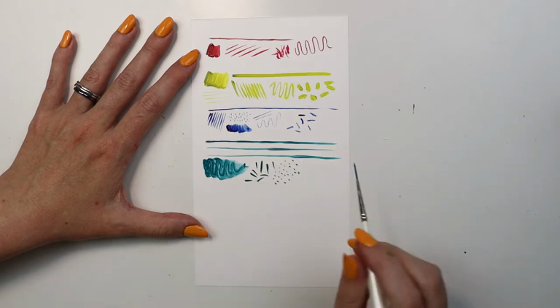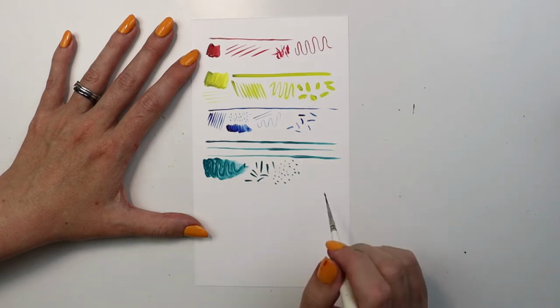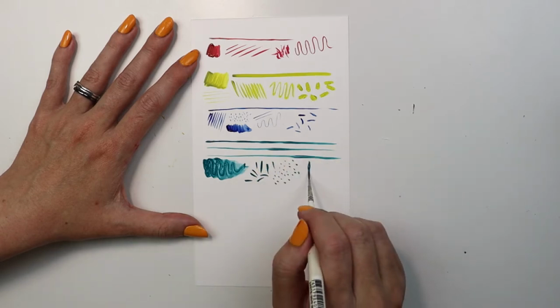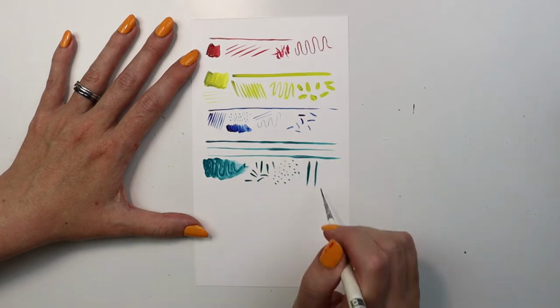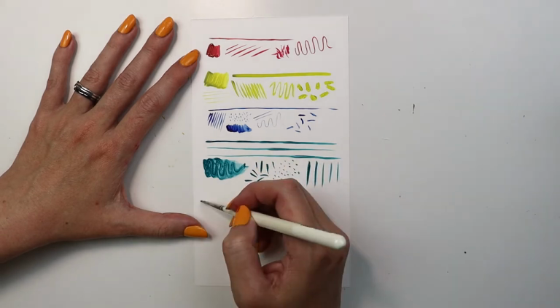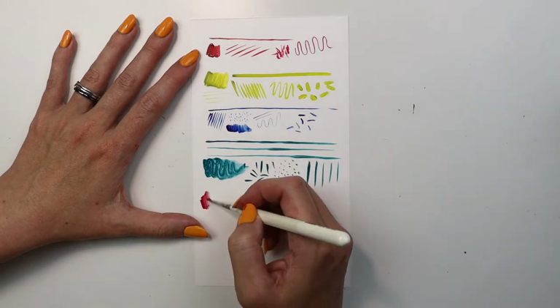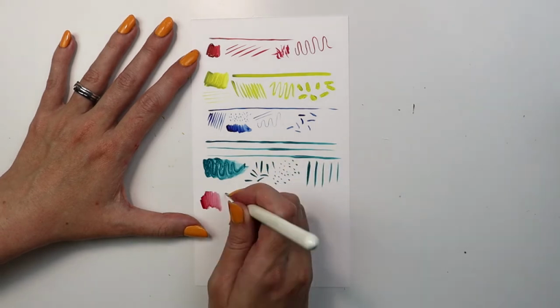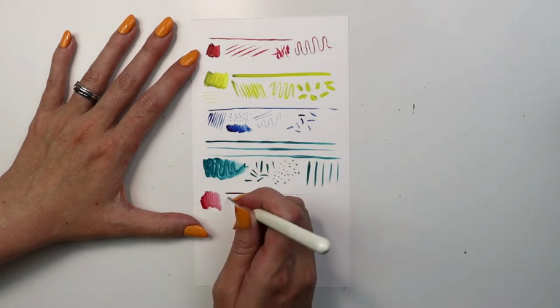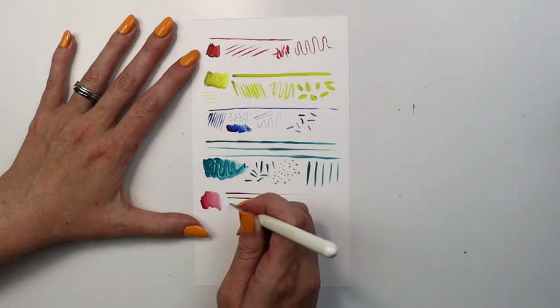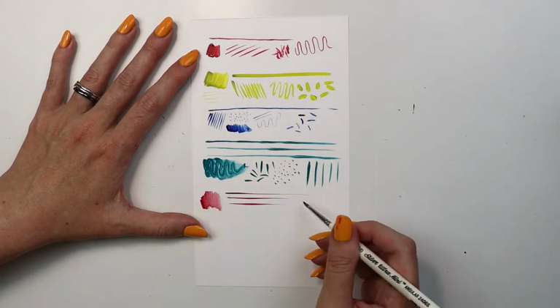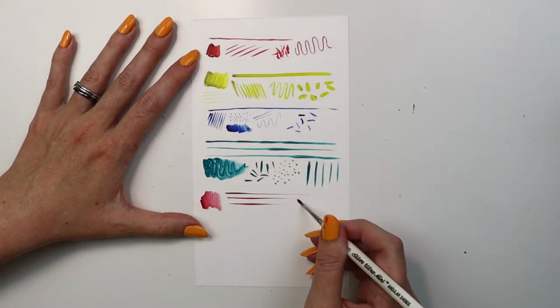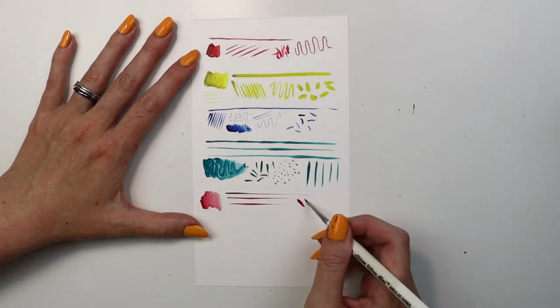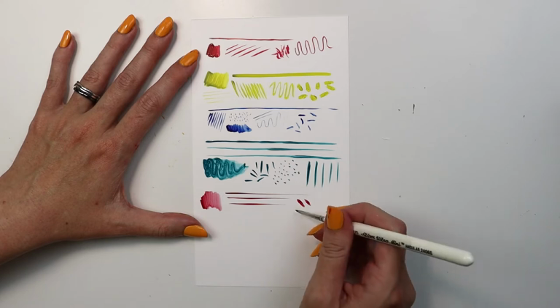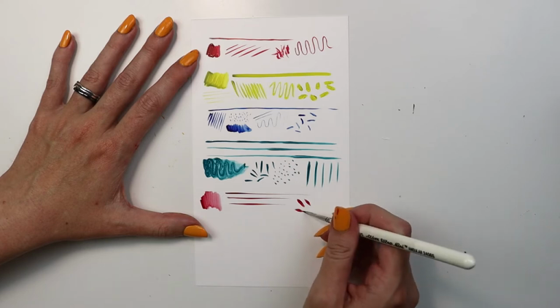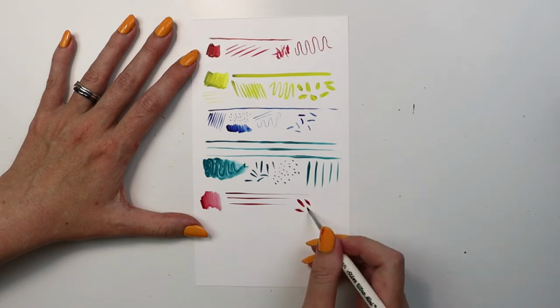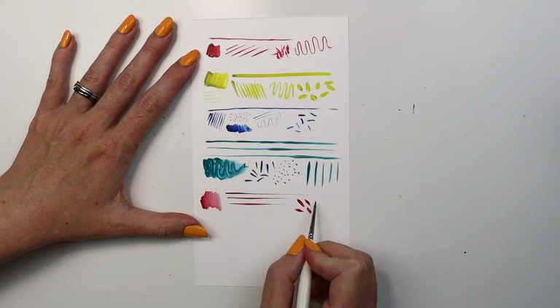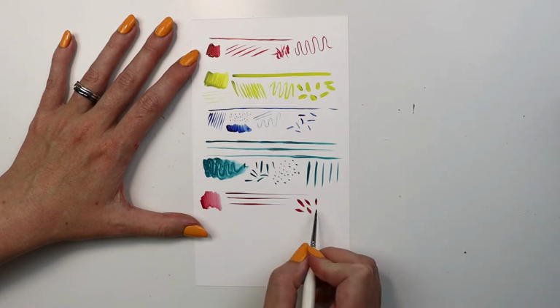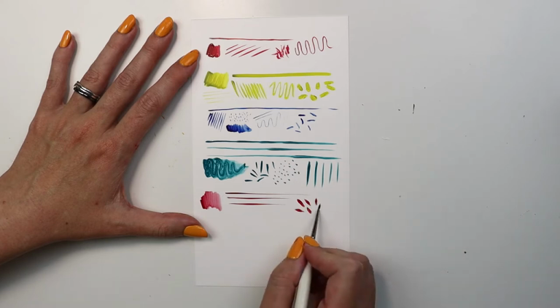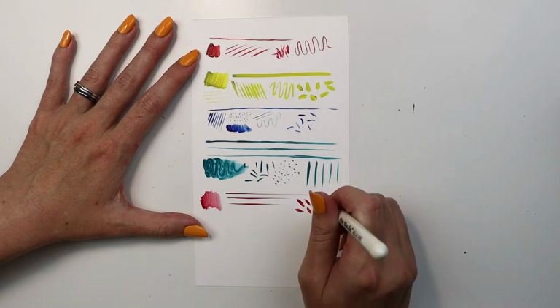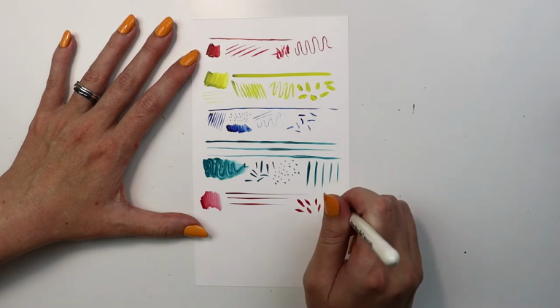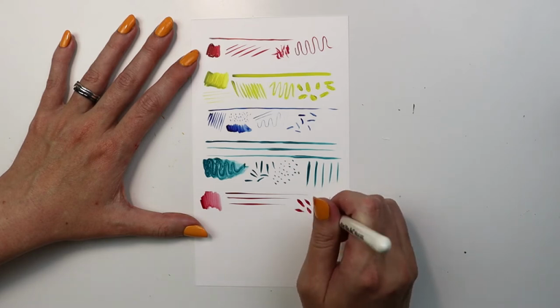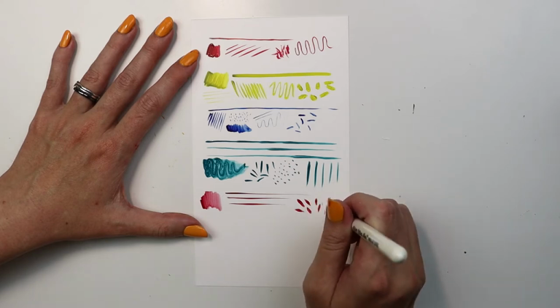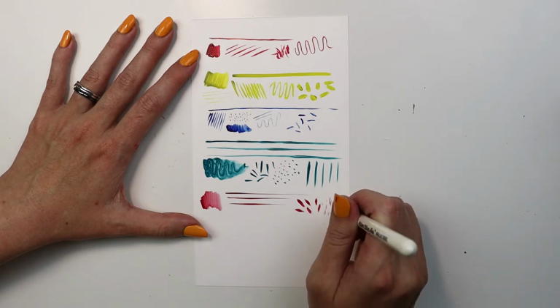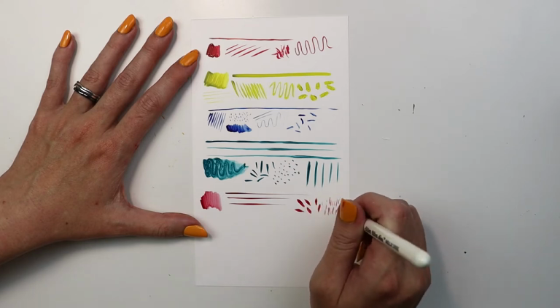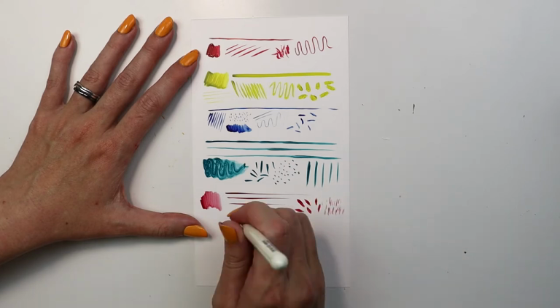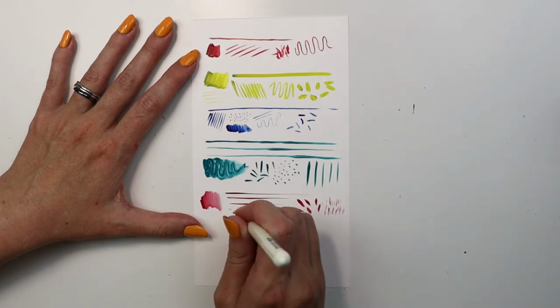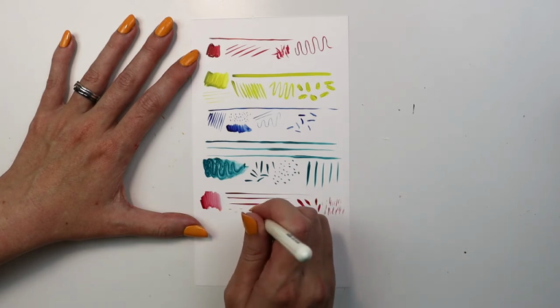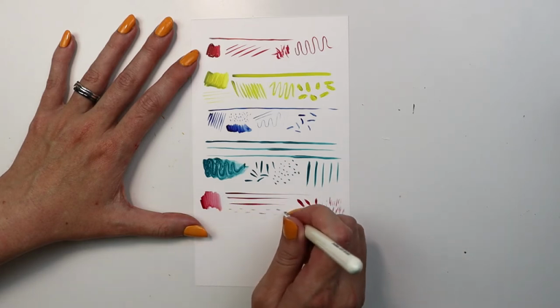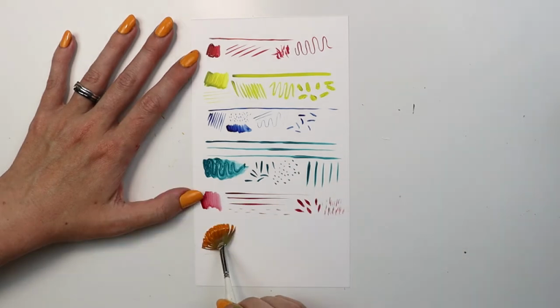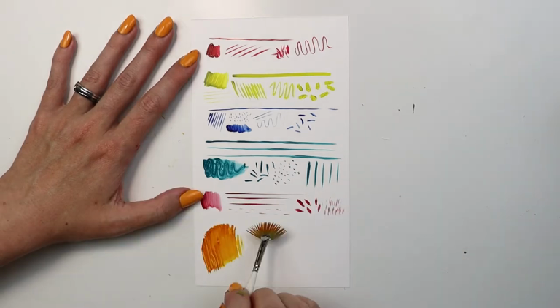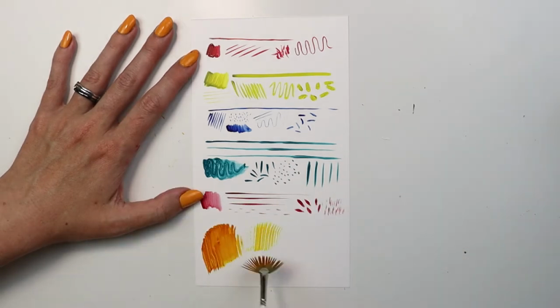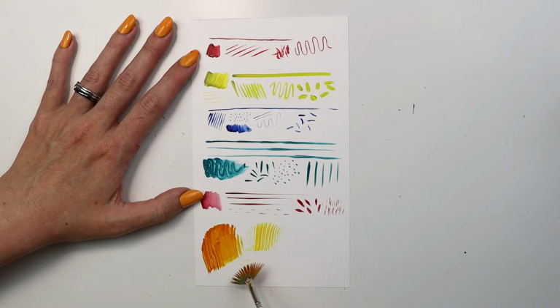The head is made from high-quality Japanese synthetic filaments that are soft and smooth. The handle has a comfort grip that definitely lives up to its name.